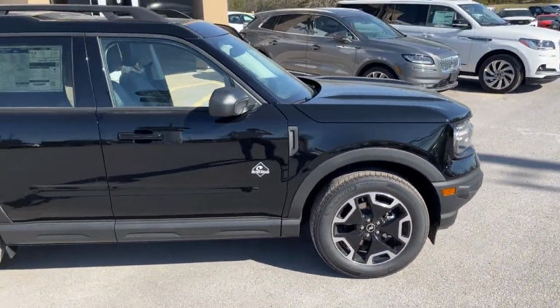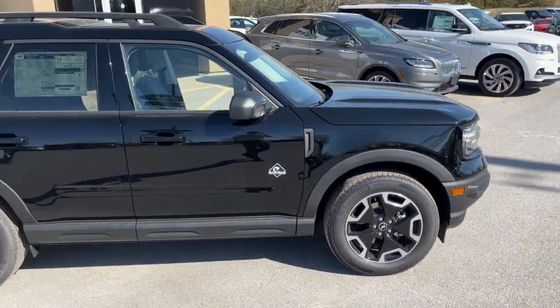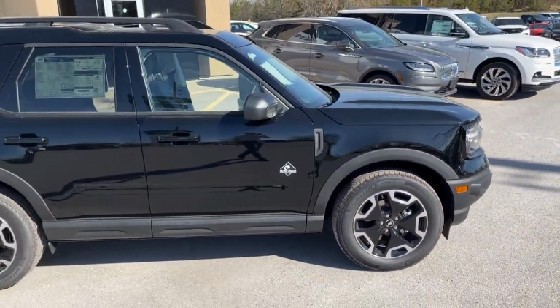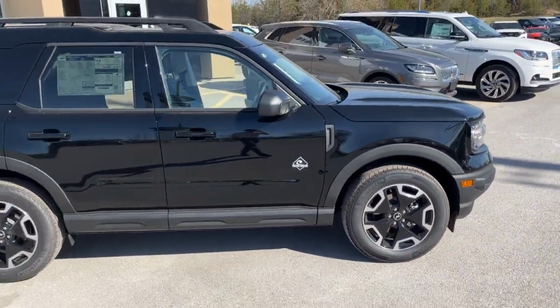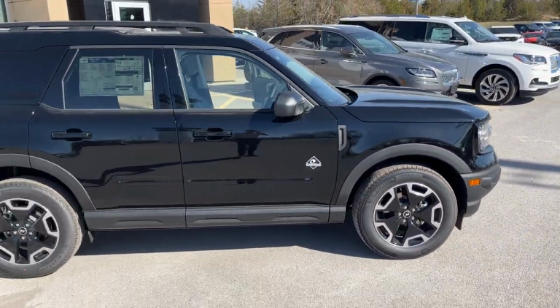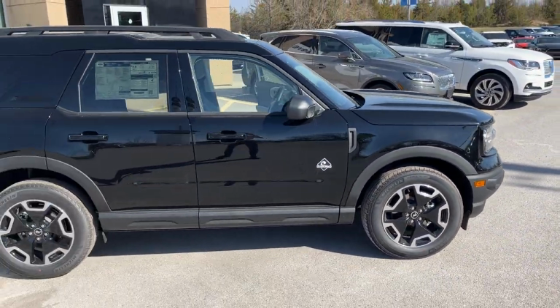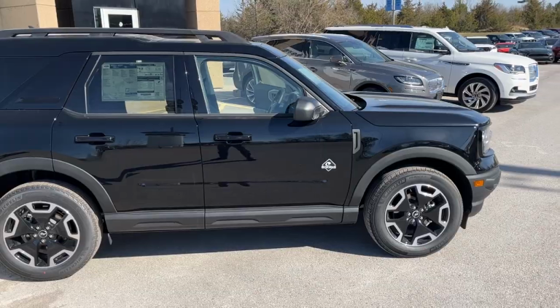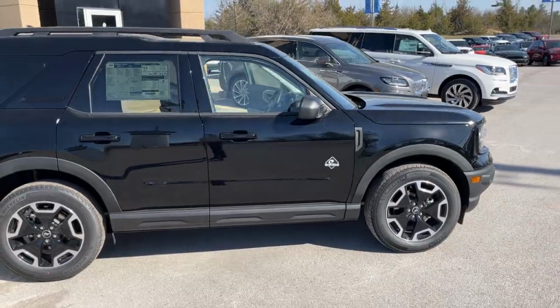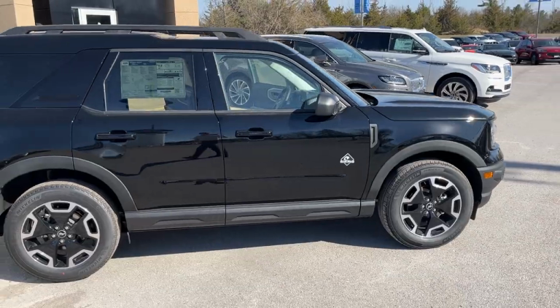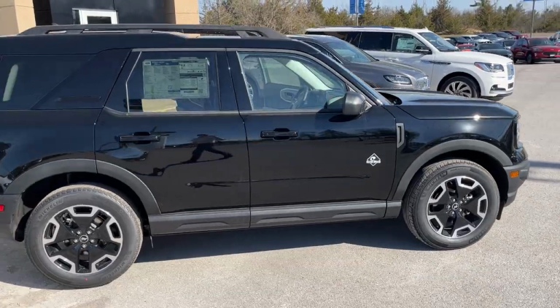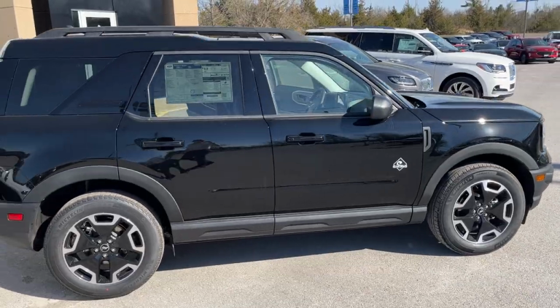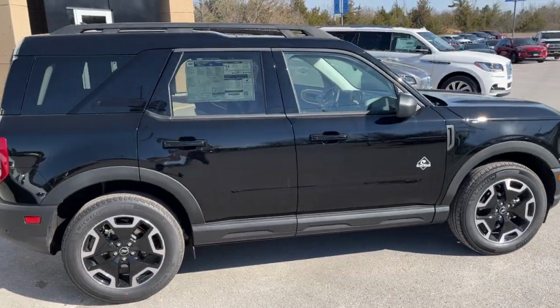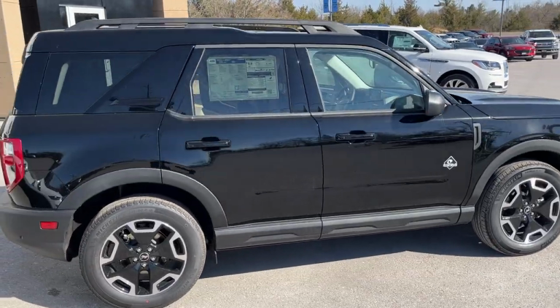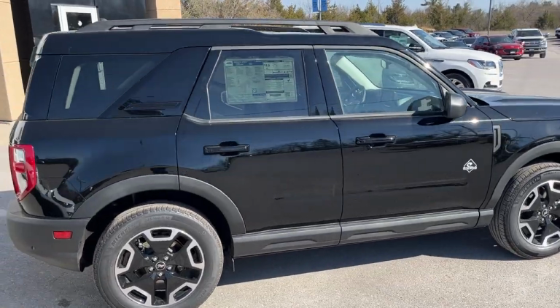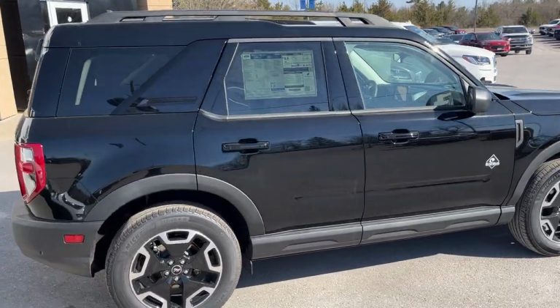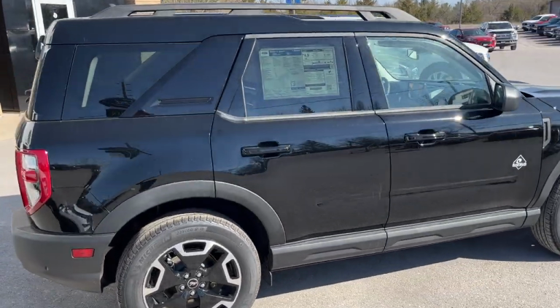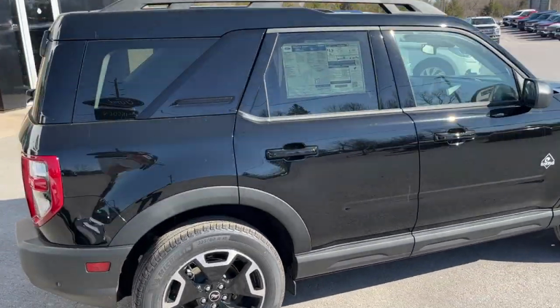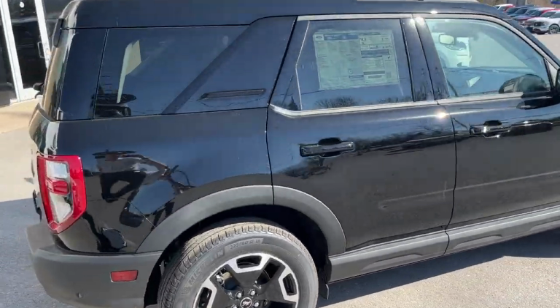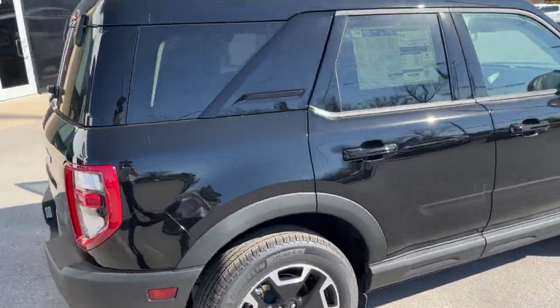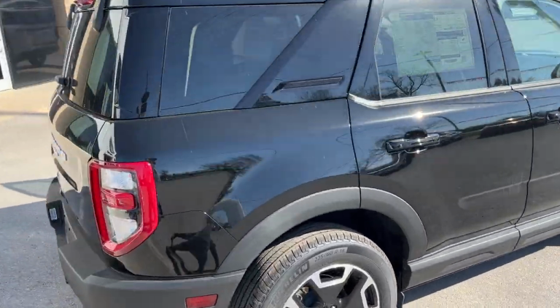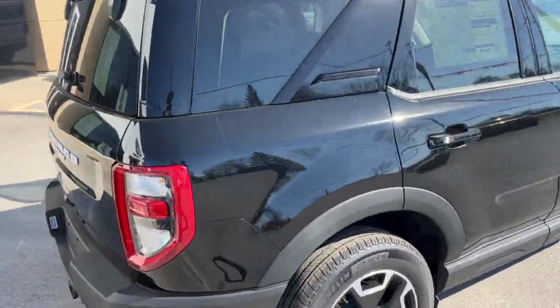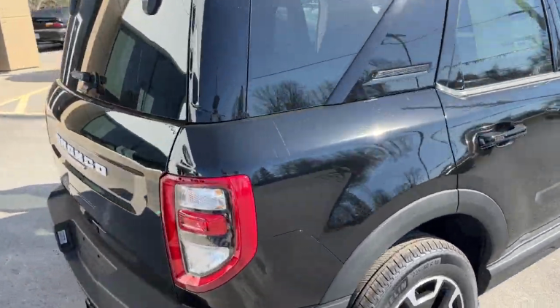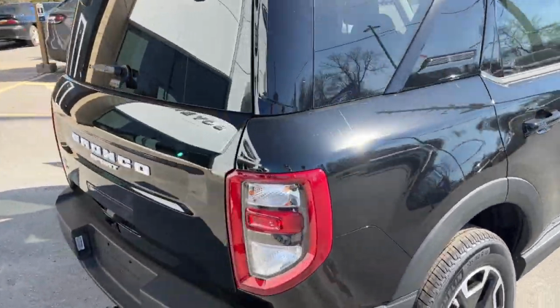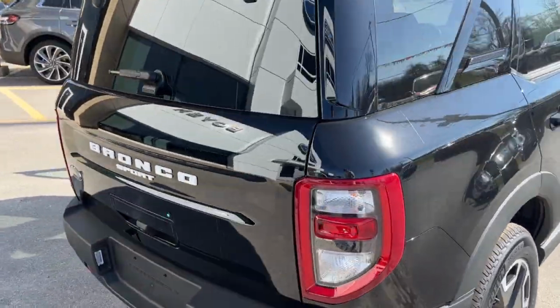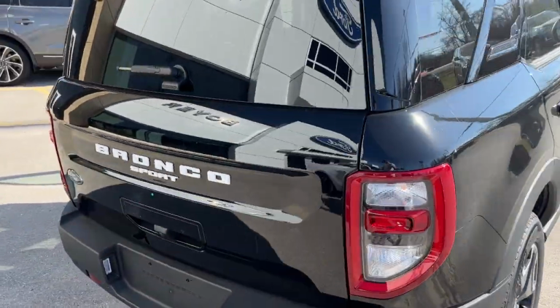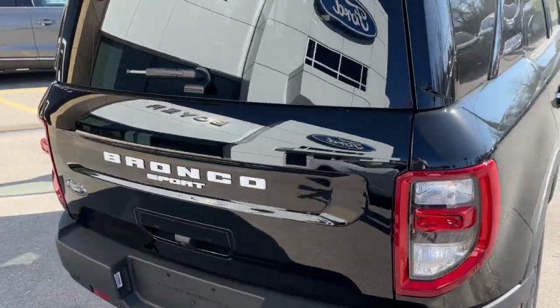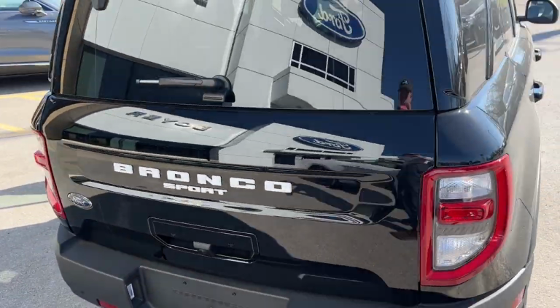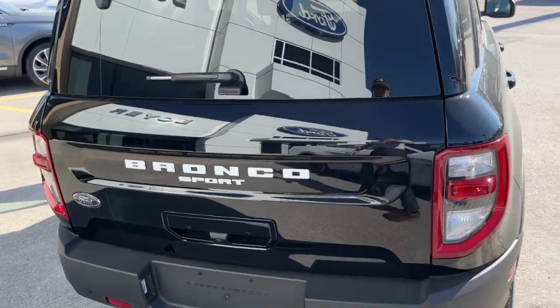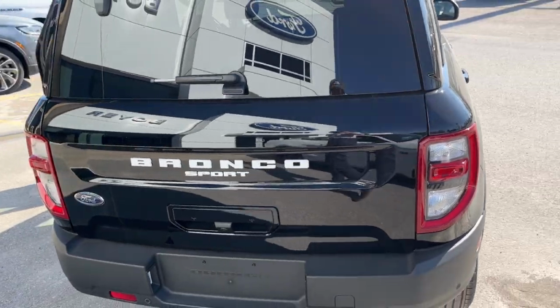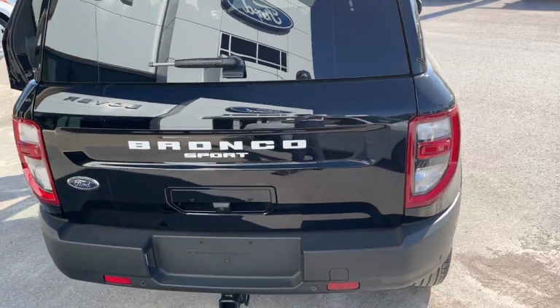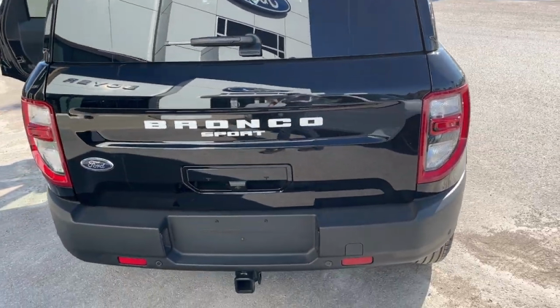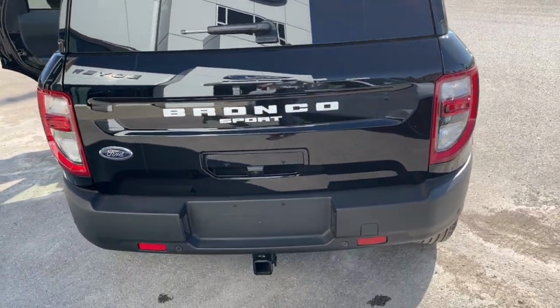This one's powered by a 1.5-liter EcoBoost engine paired with an 8-speed automatic transmission. You get that white lettering across the back as well.